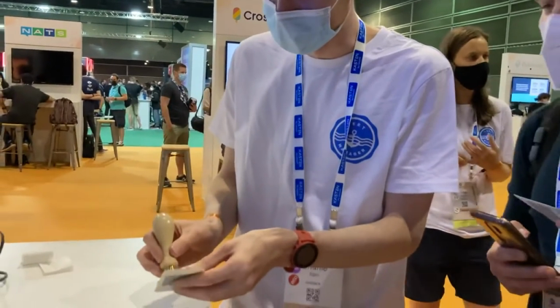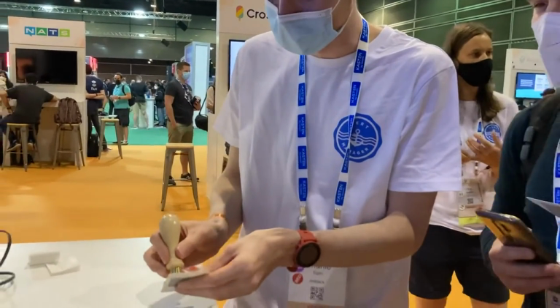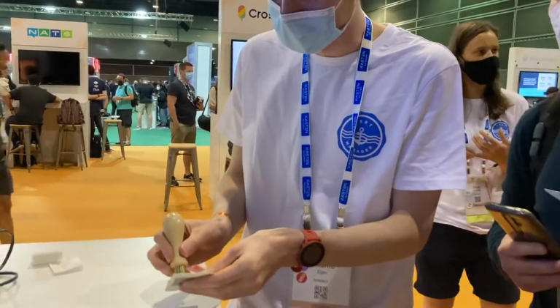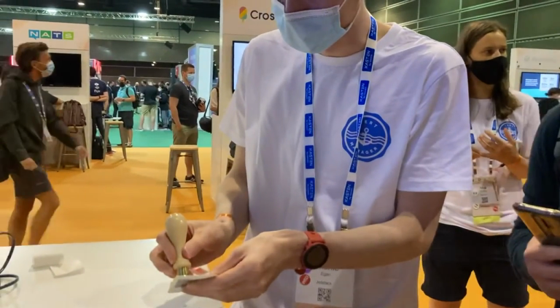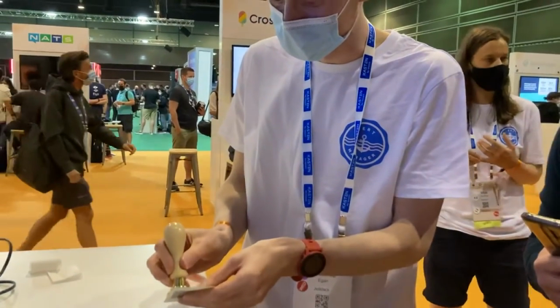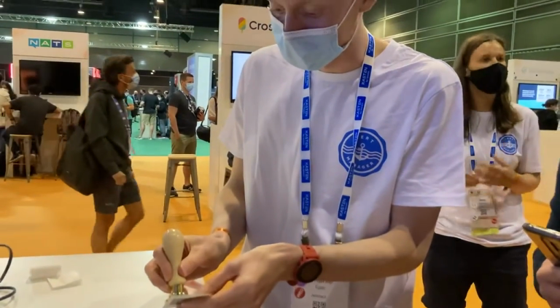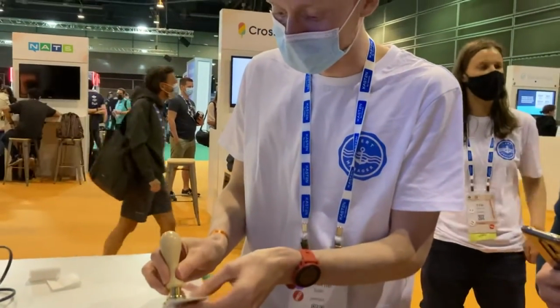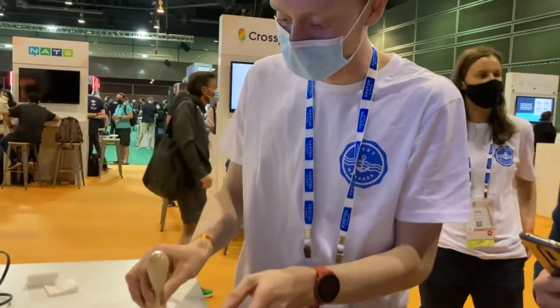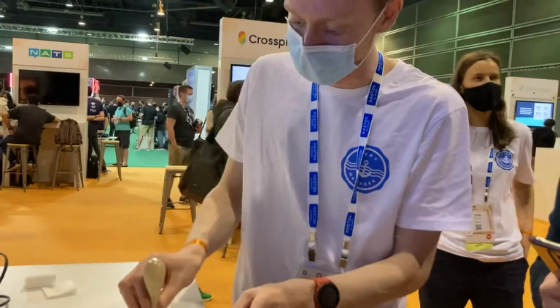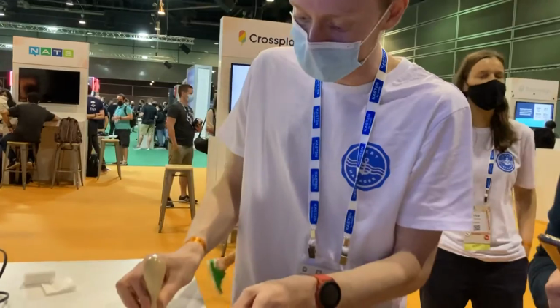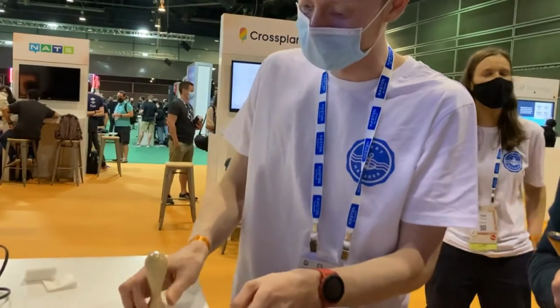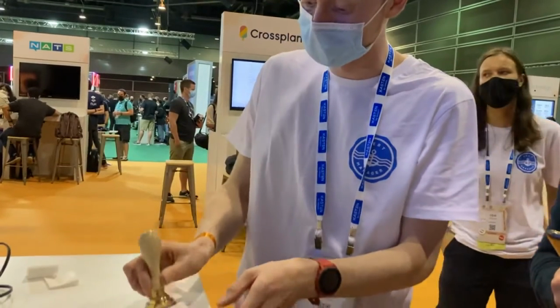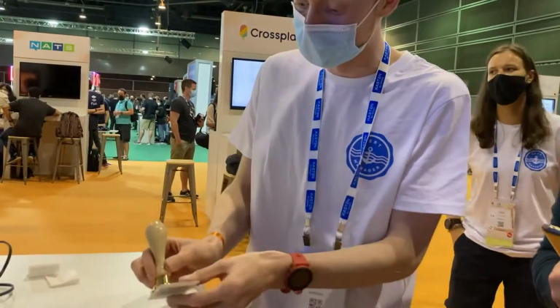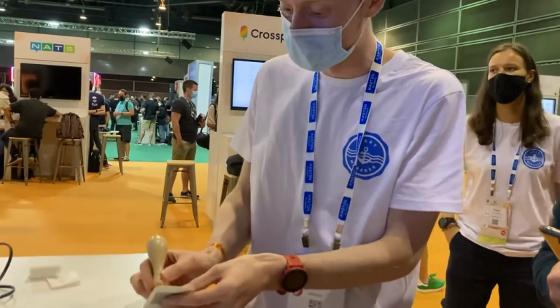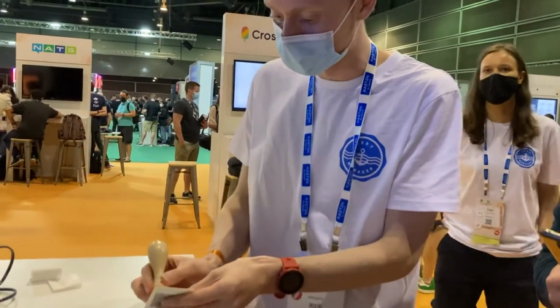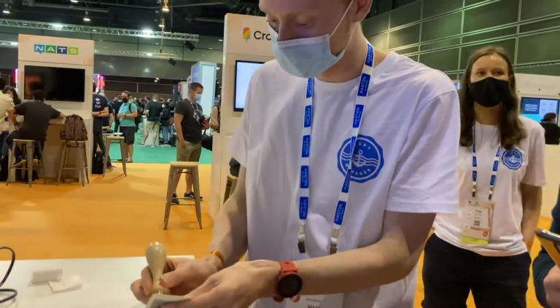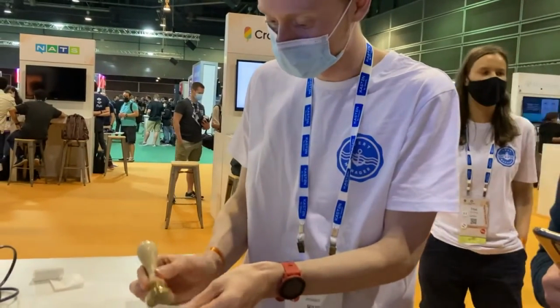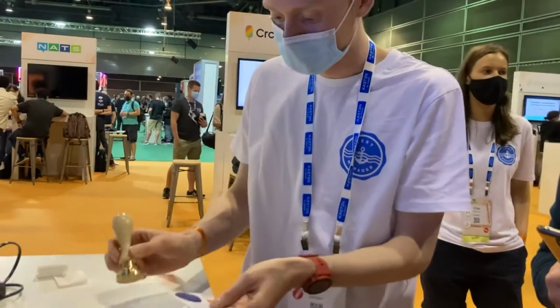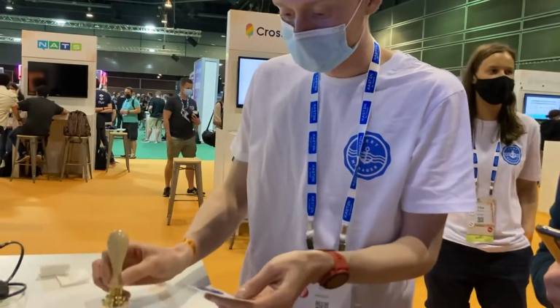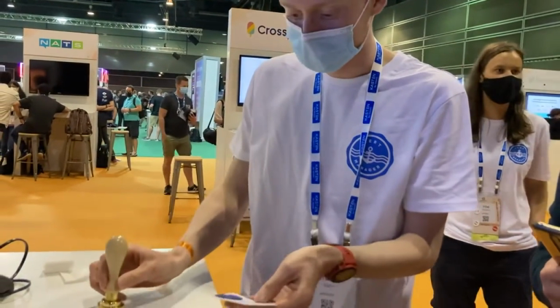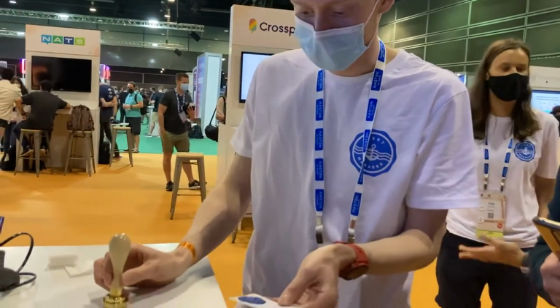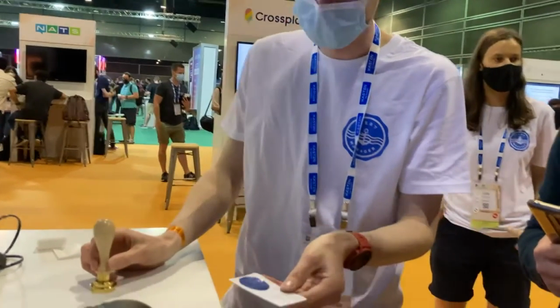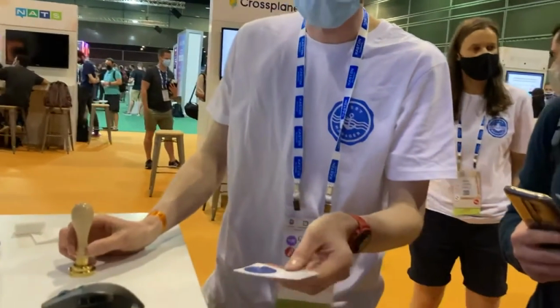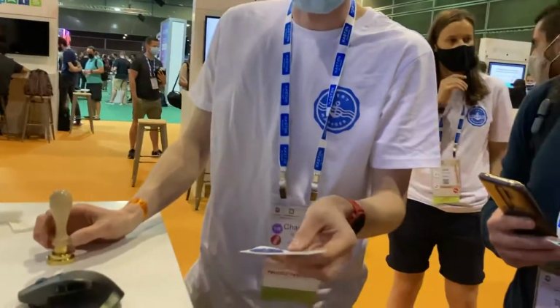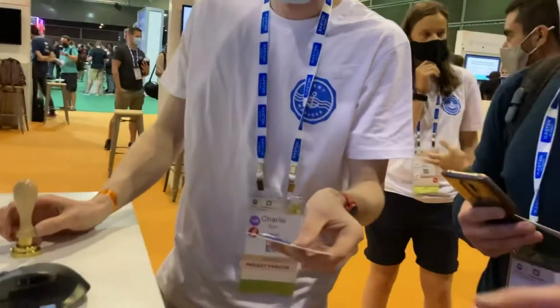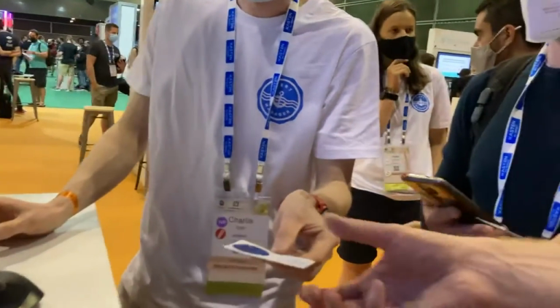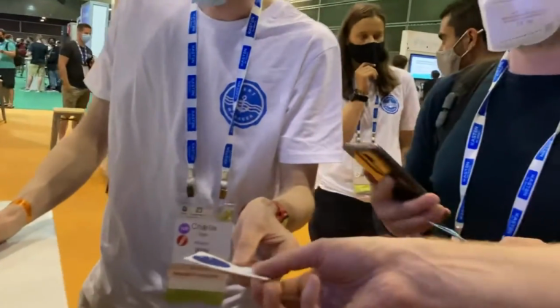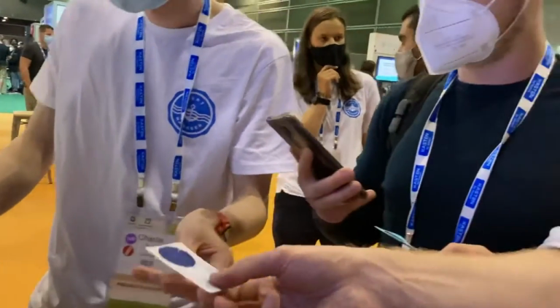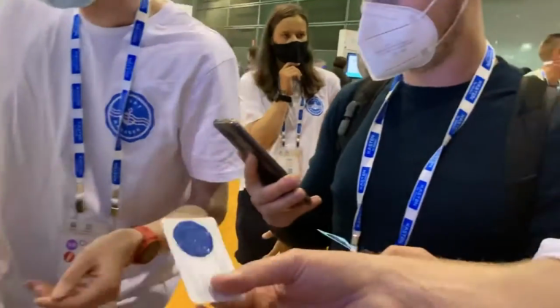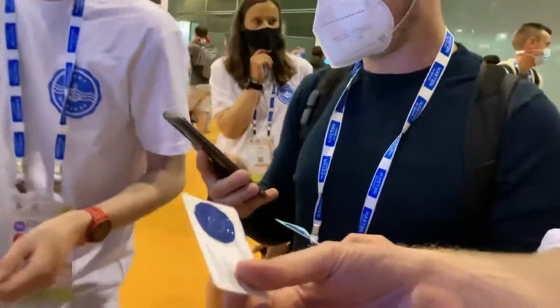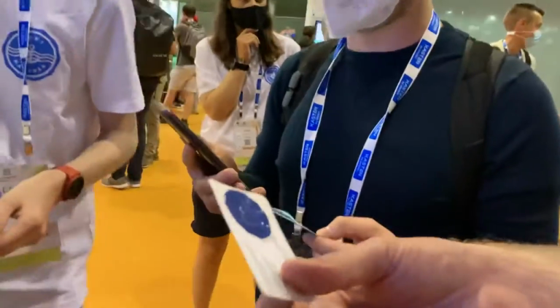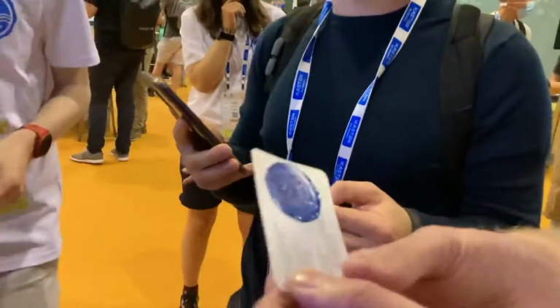Yeah, we don't need any cloud. No cloud needed. There you go. Nice. Peace.